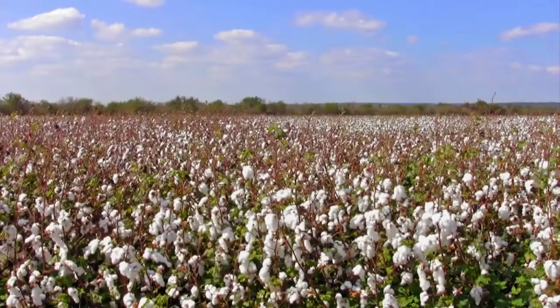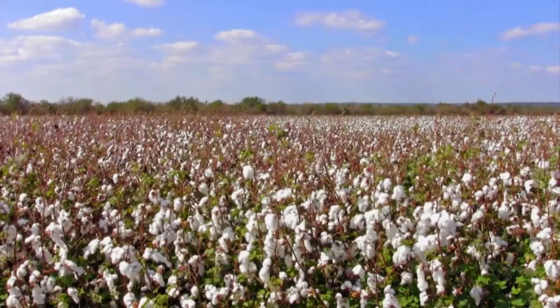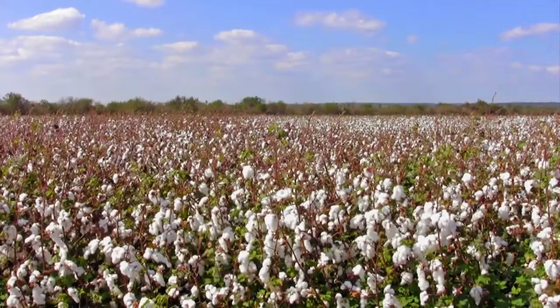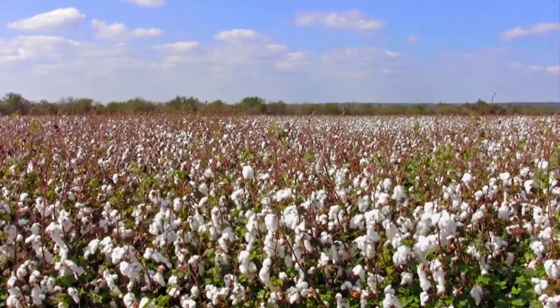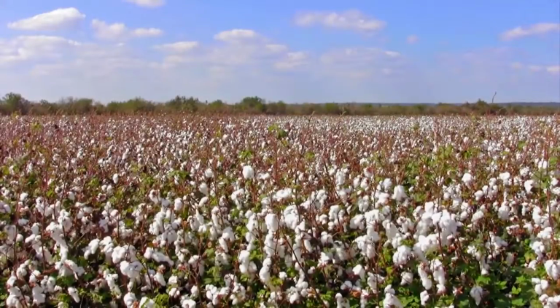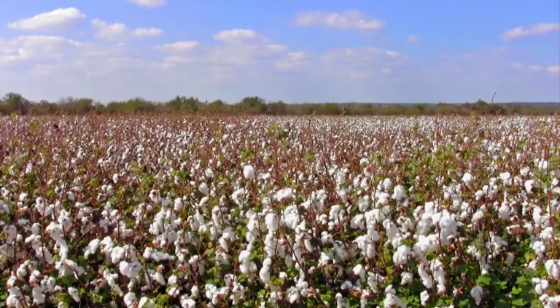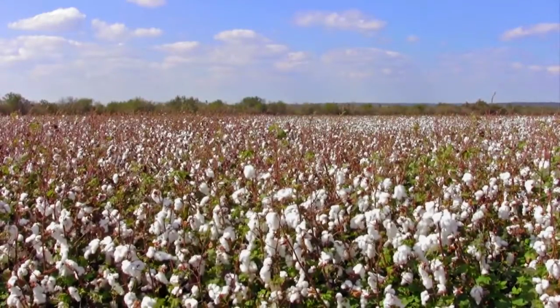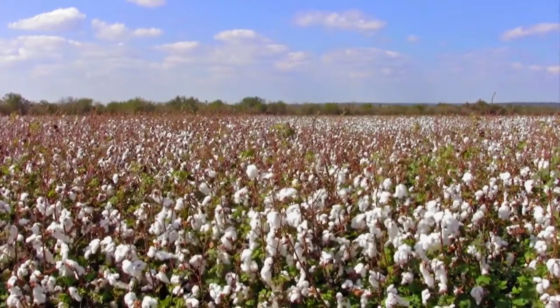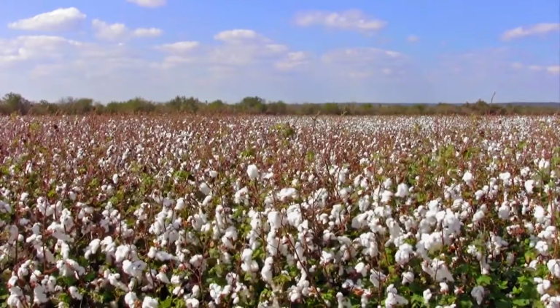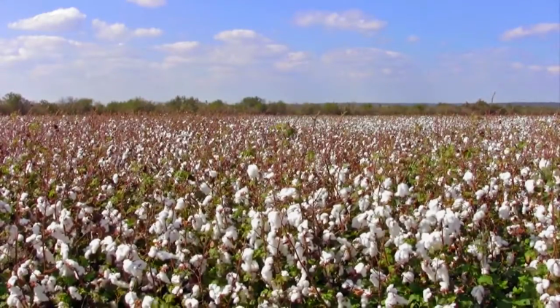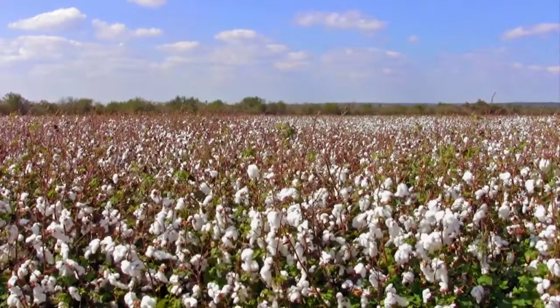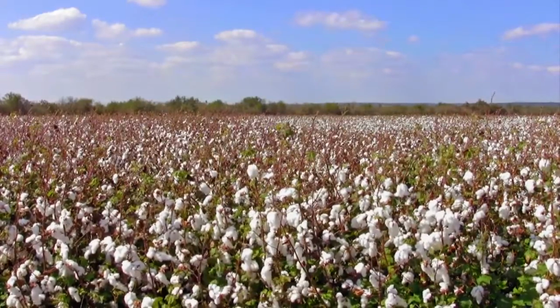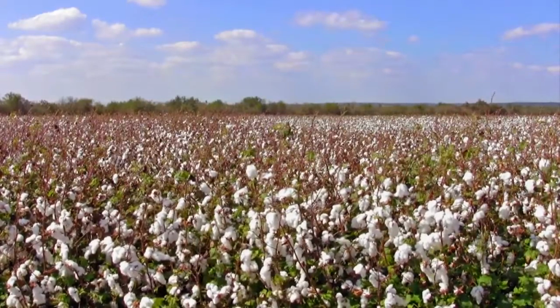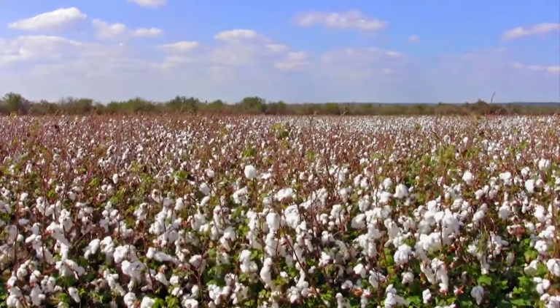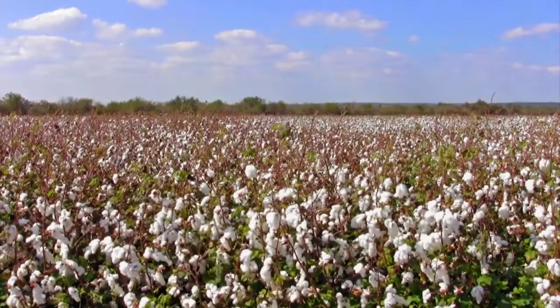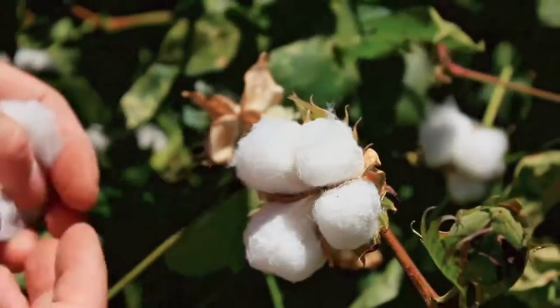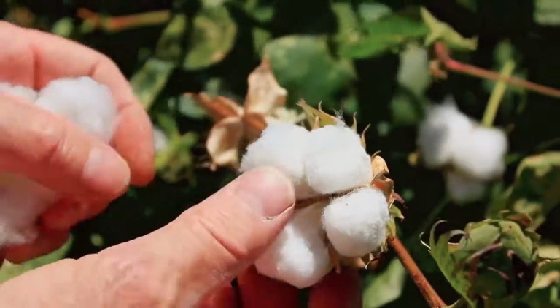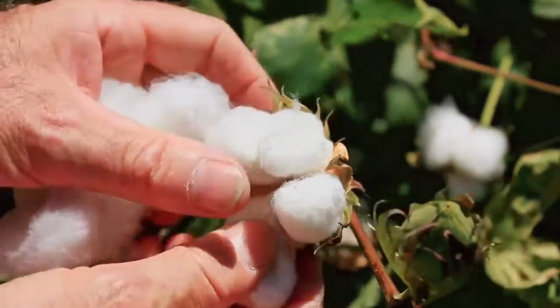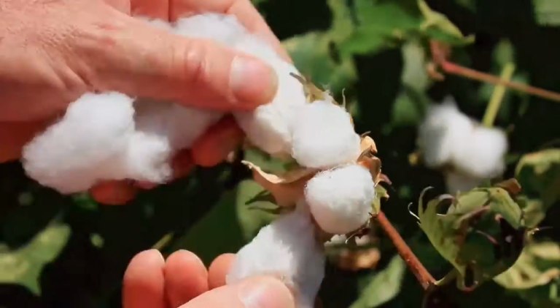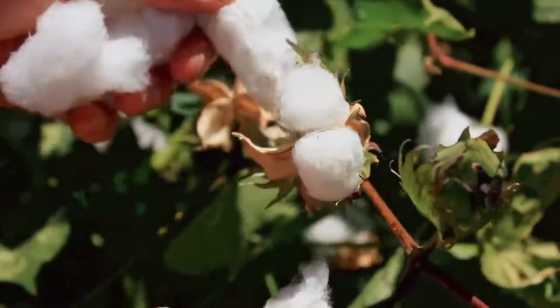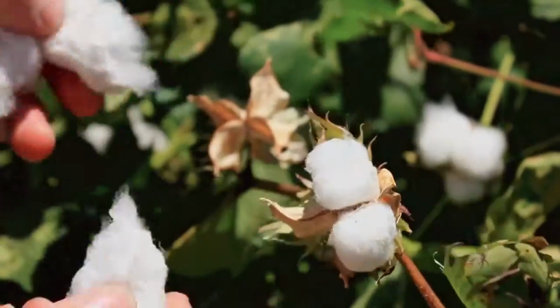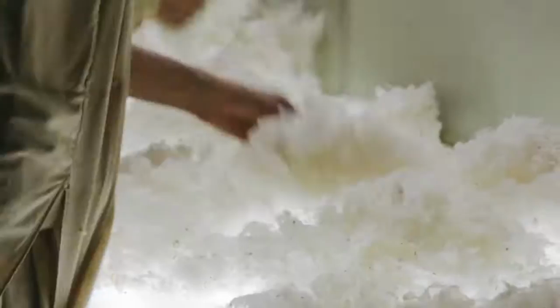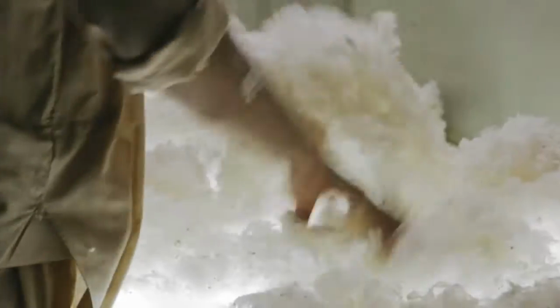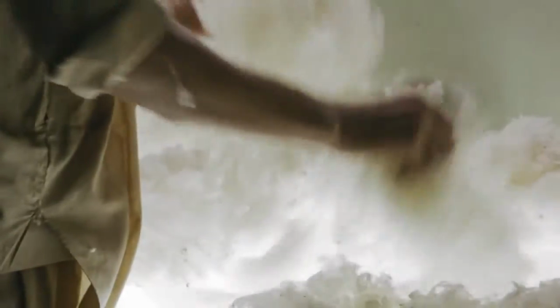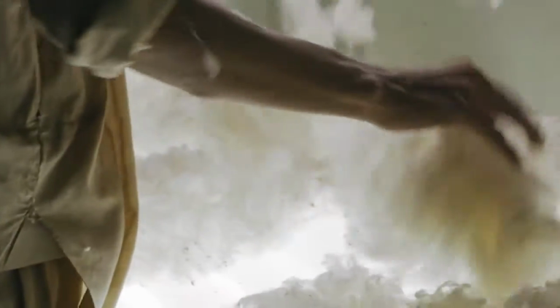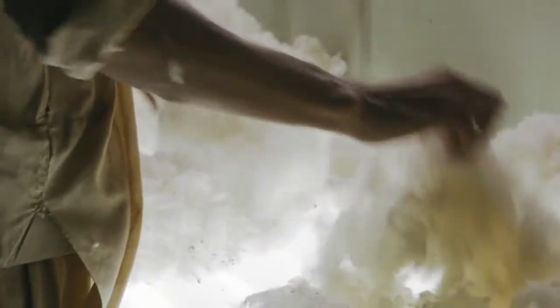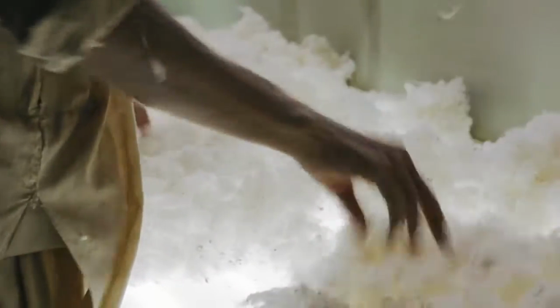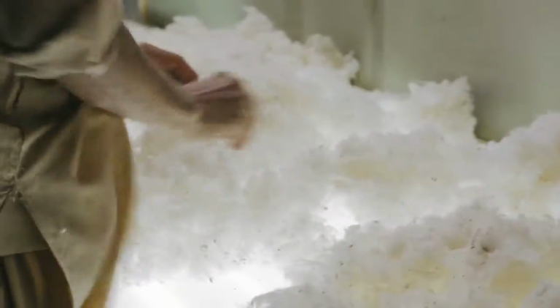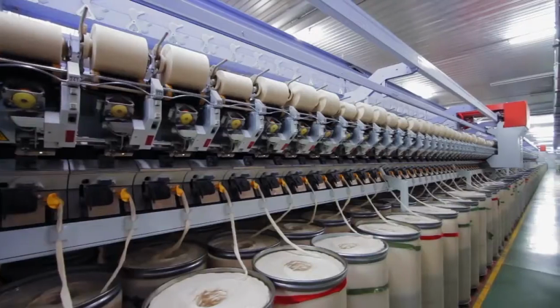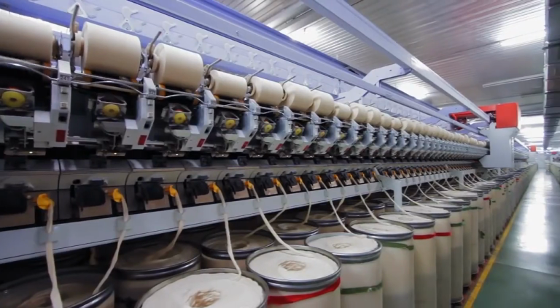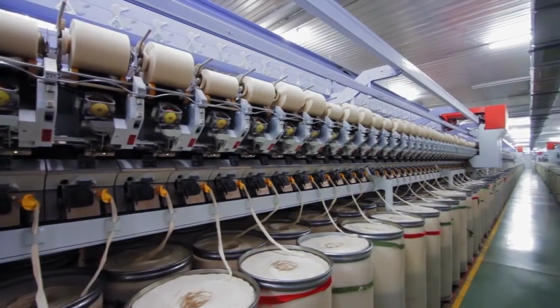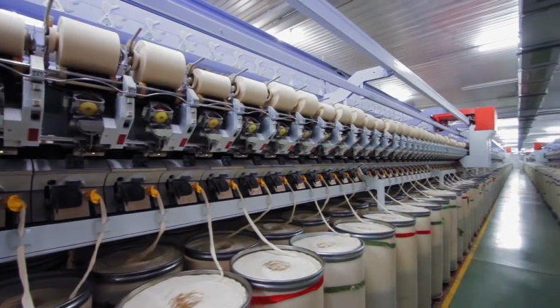The story of most t-shirts begins in American cotton fields. The cotton is cleaned, combed, and spun into yarn.